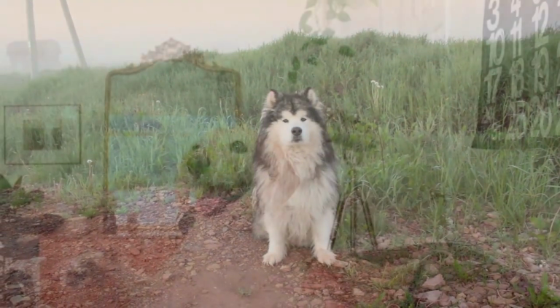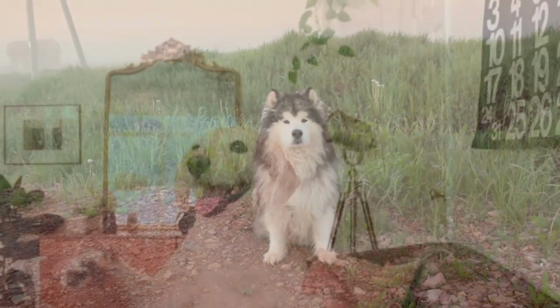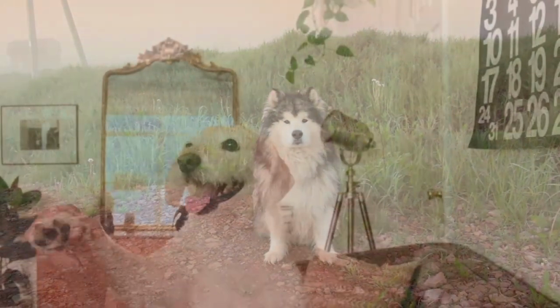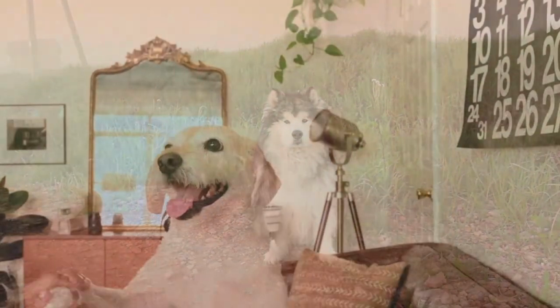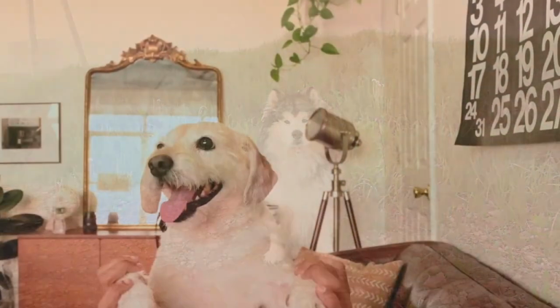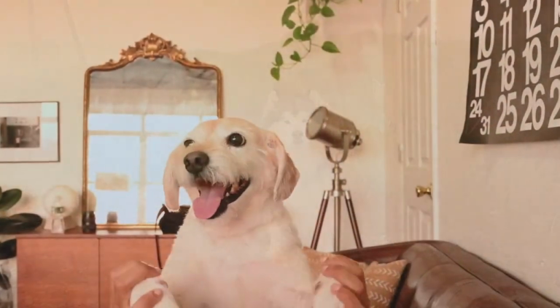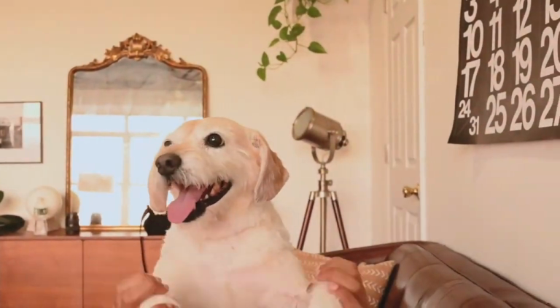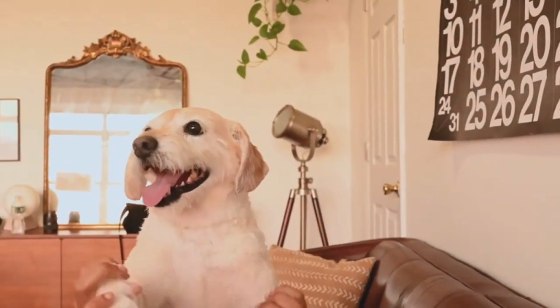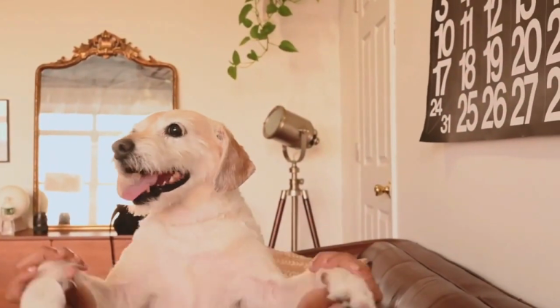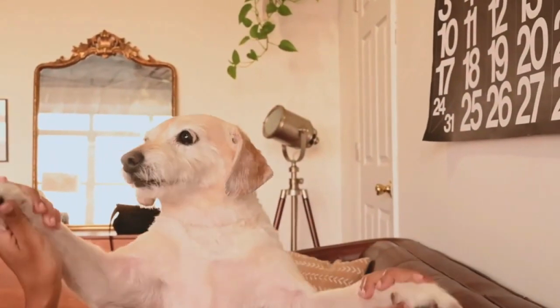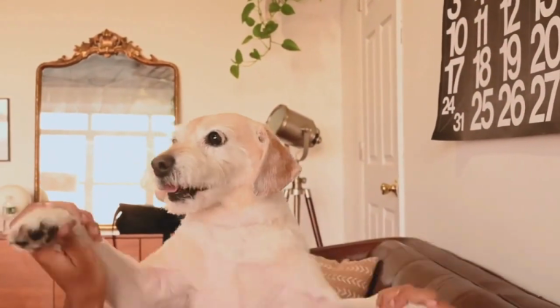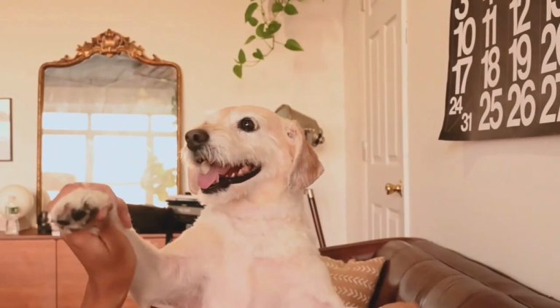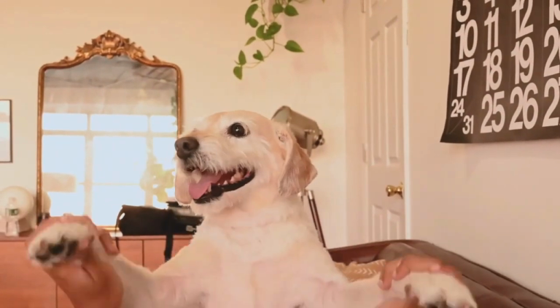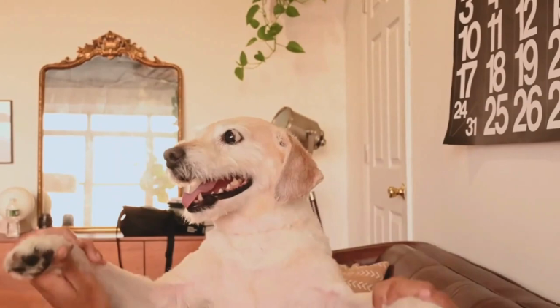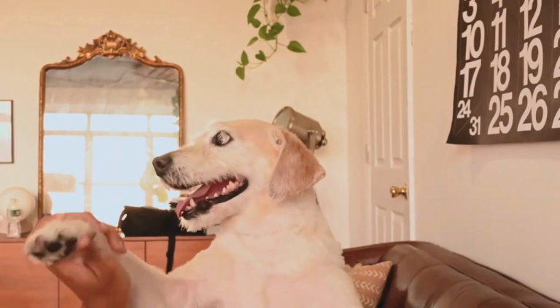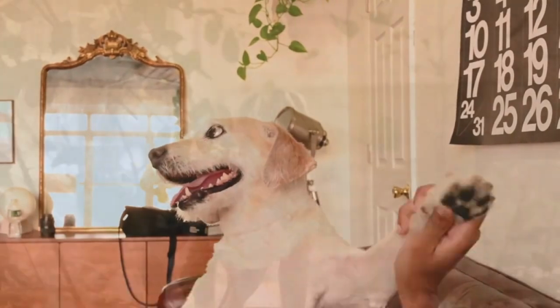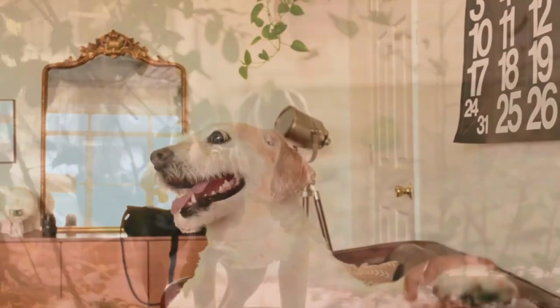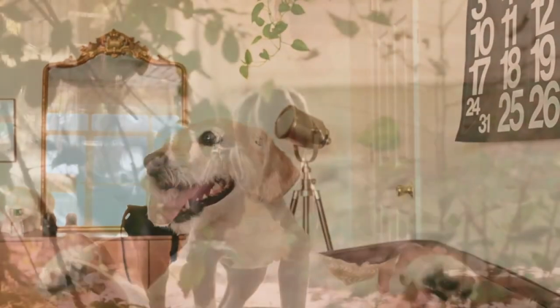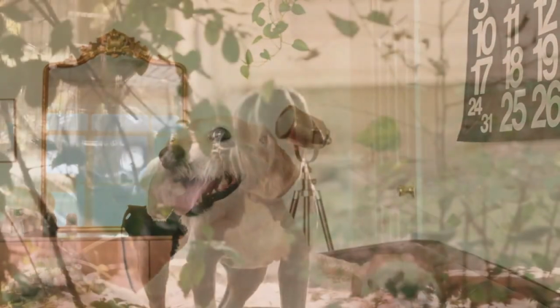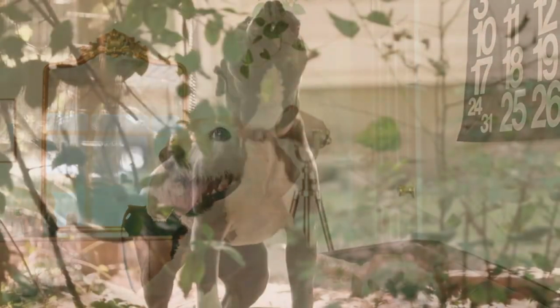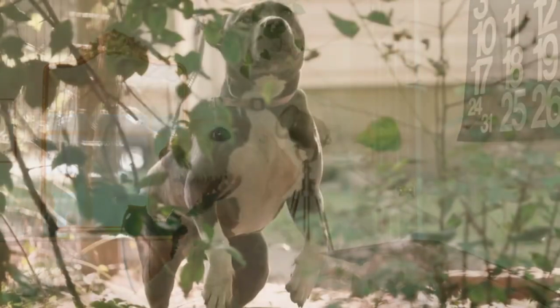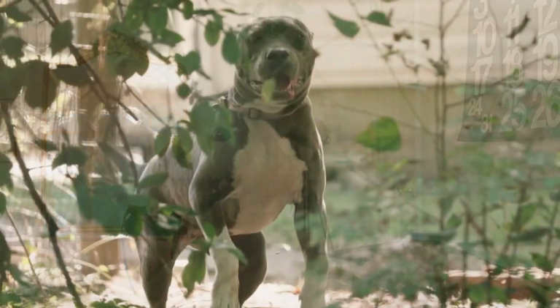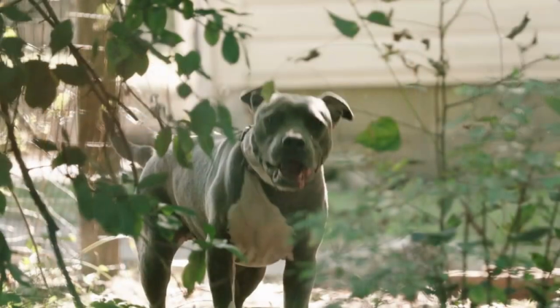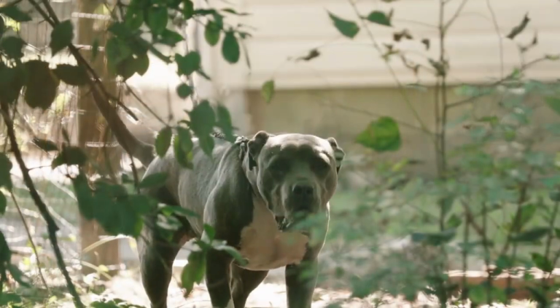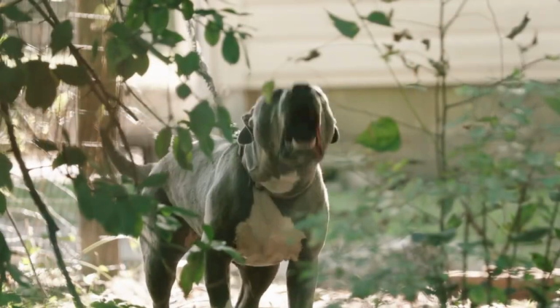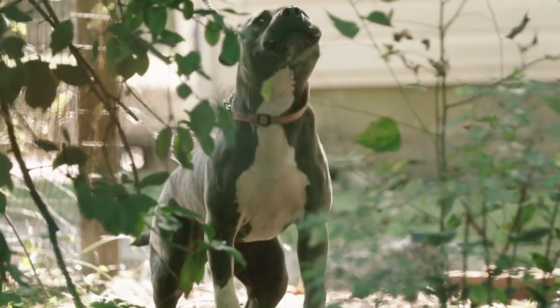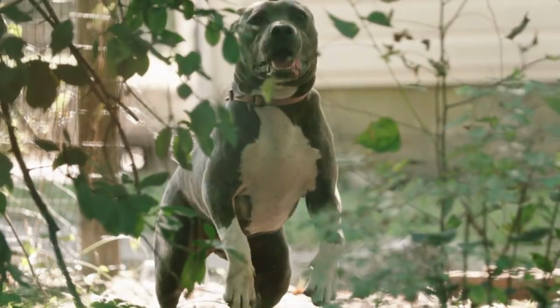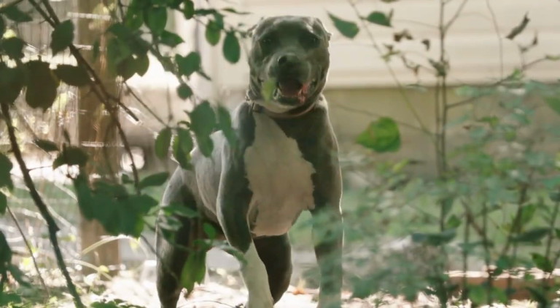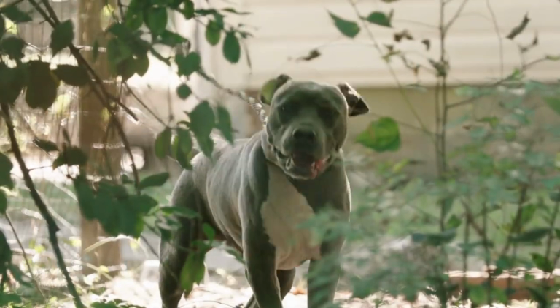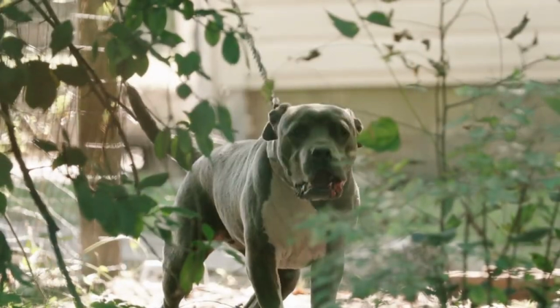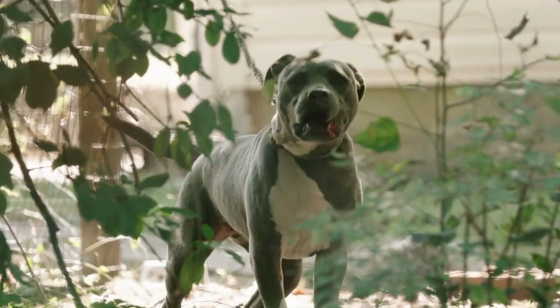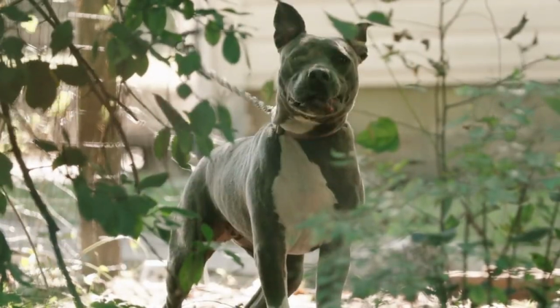Not only is he cute and people-oriented, but he is also soft-spoken. He only barks when he's alerting you of something, which is never loud or annoying.